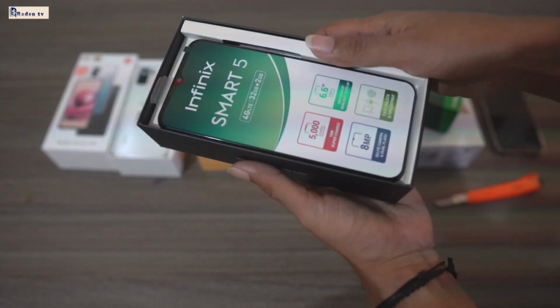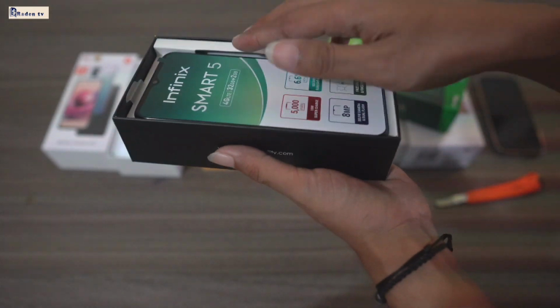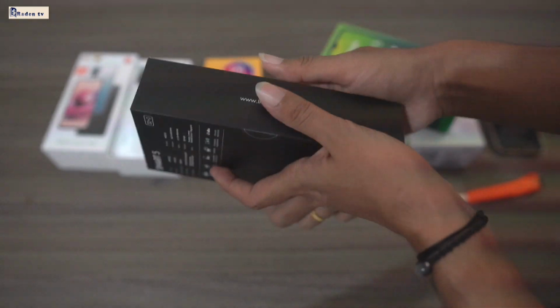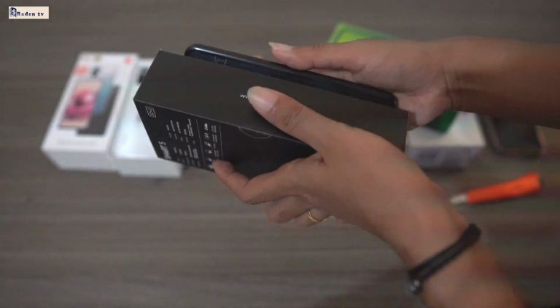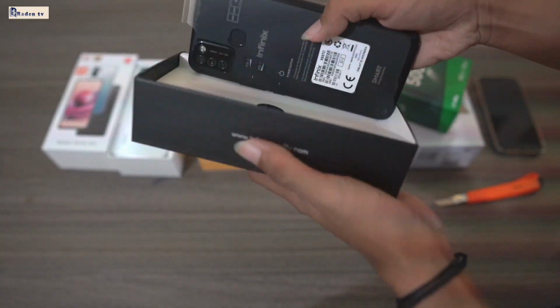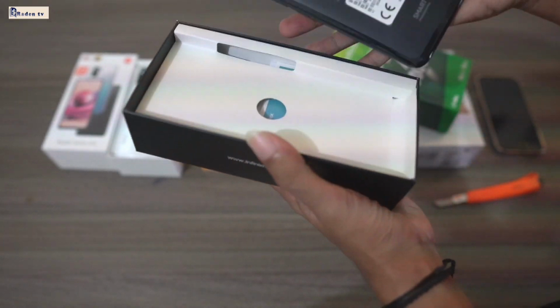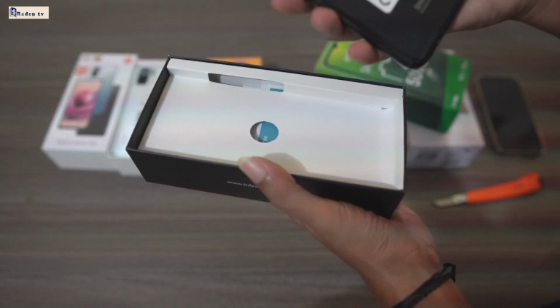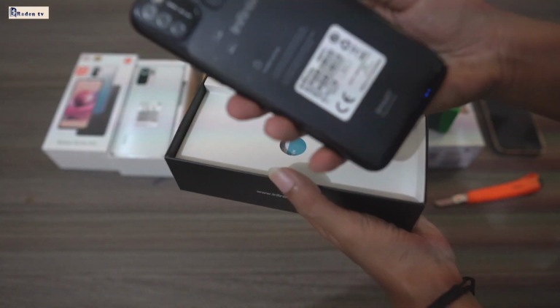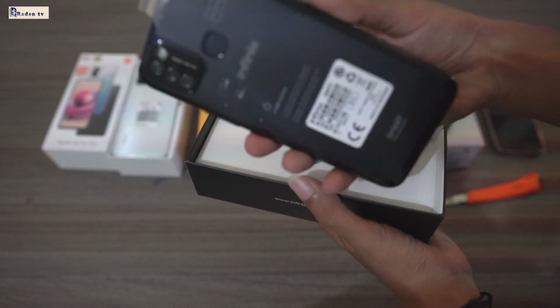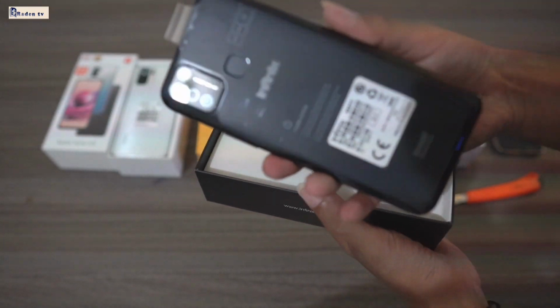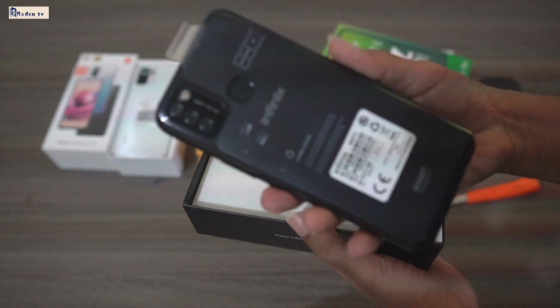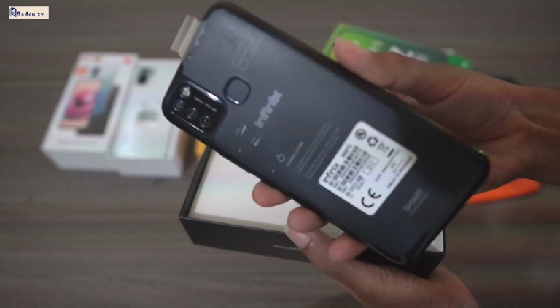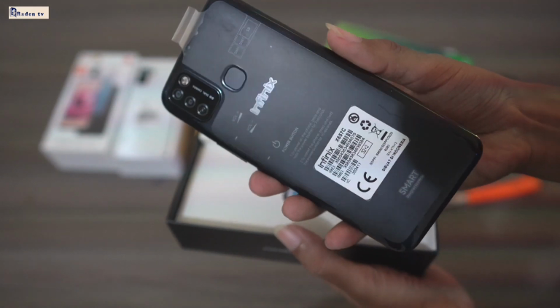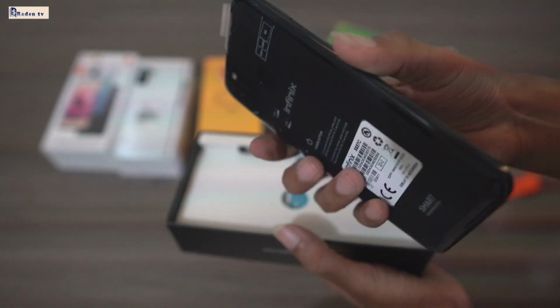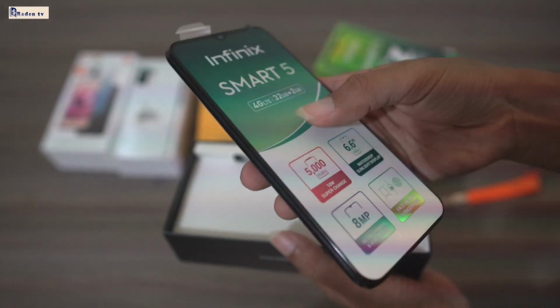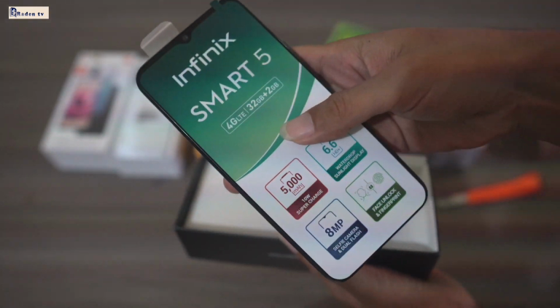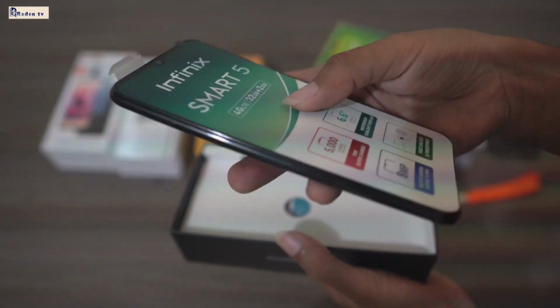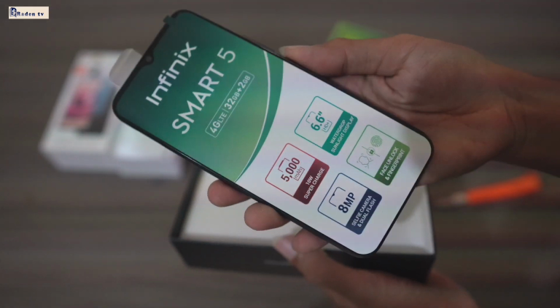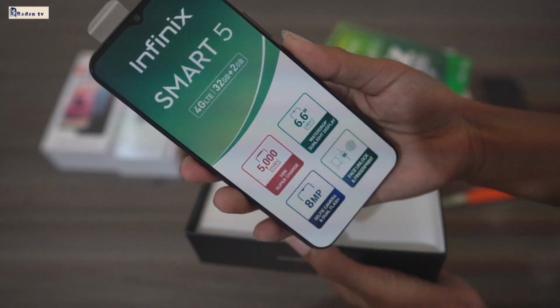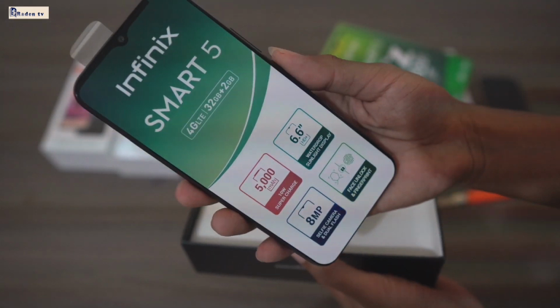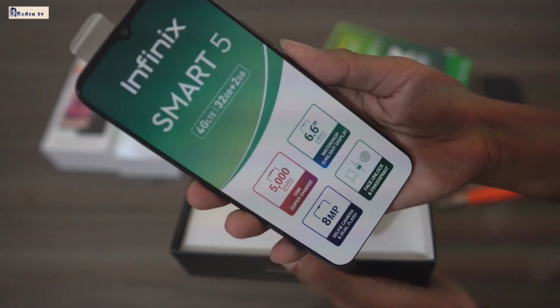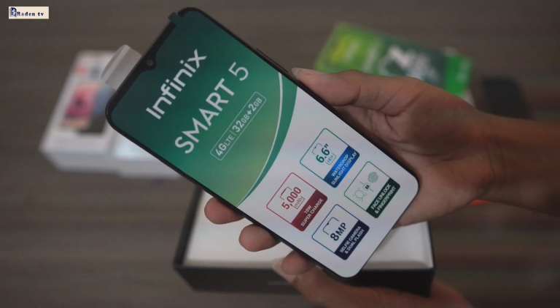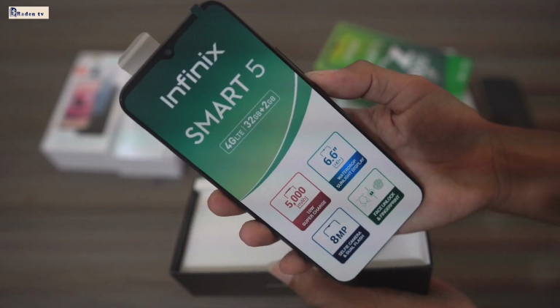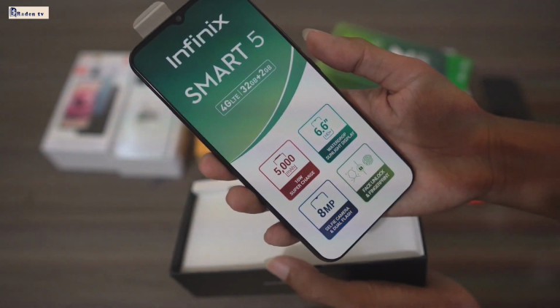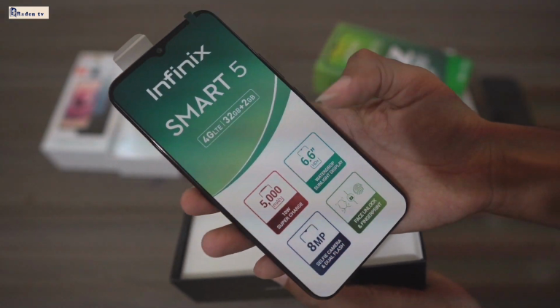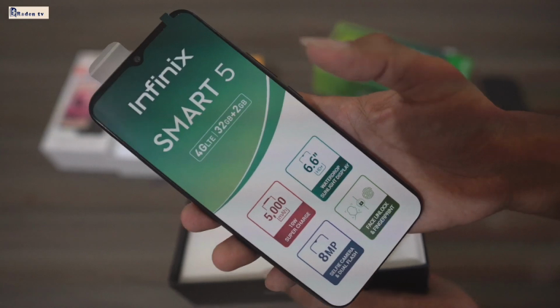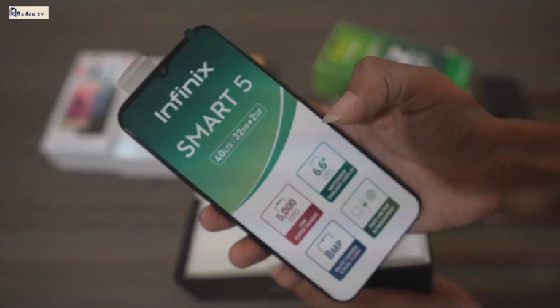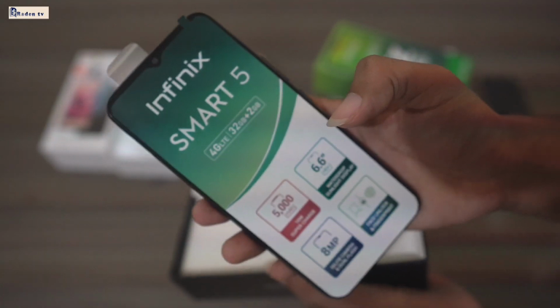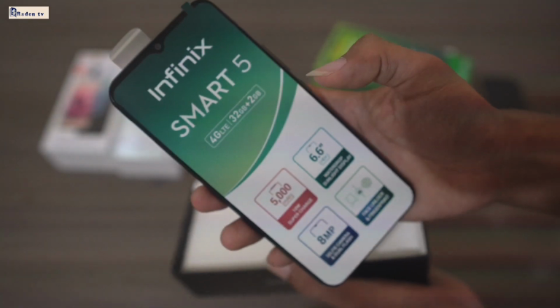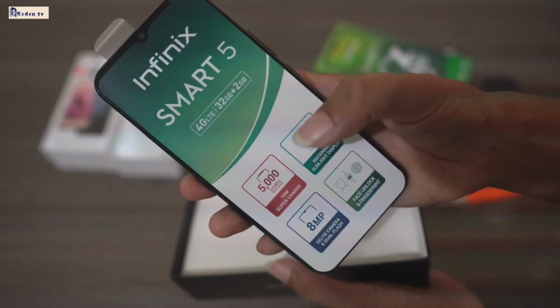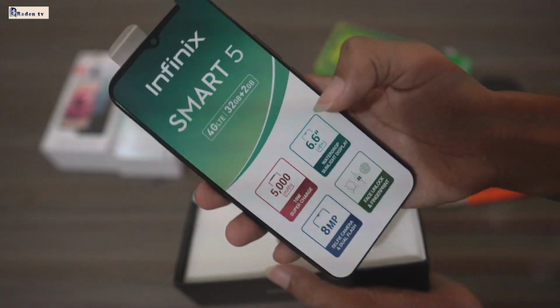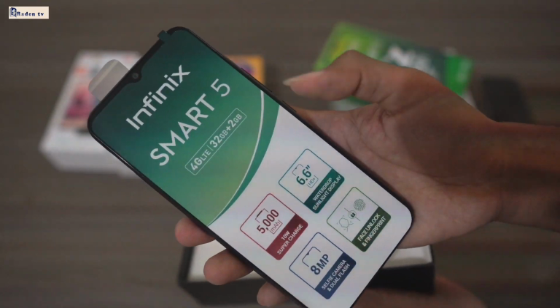Ini baru, ya. Kalian kira bekas atau apa, ini baru, kinclong, ya. It's amazing. Kalian subscribe channel RadenTV dan subscribe Rai Arvindo, ya.